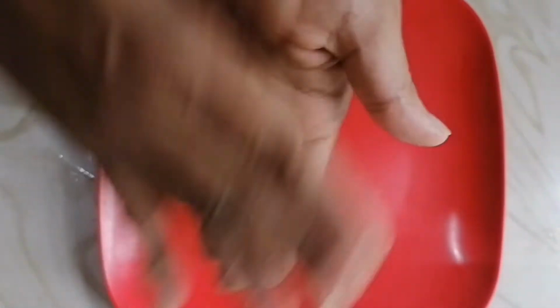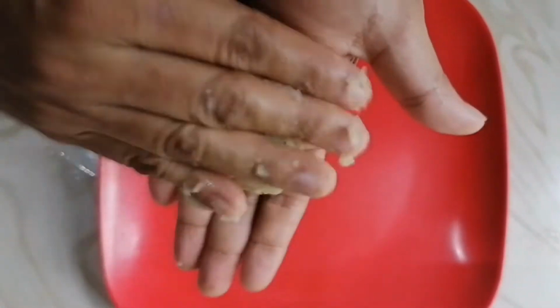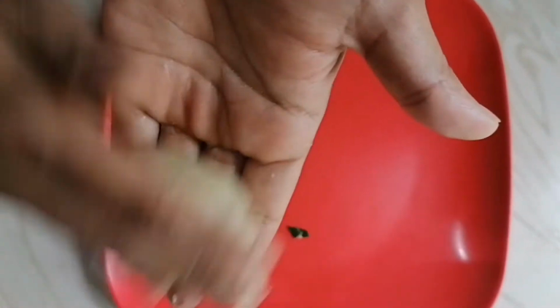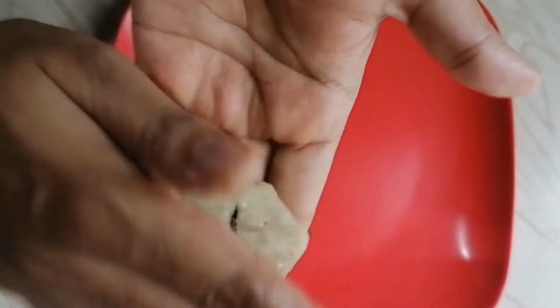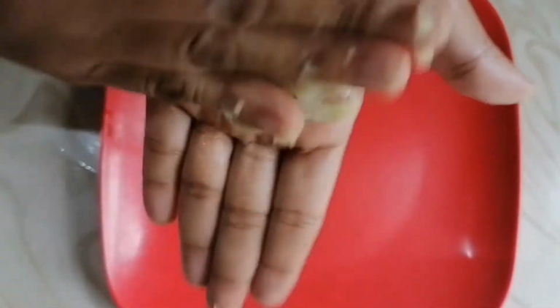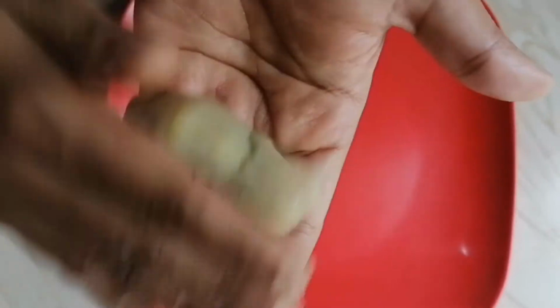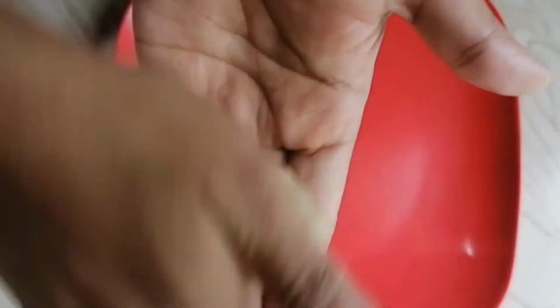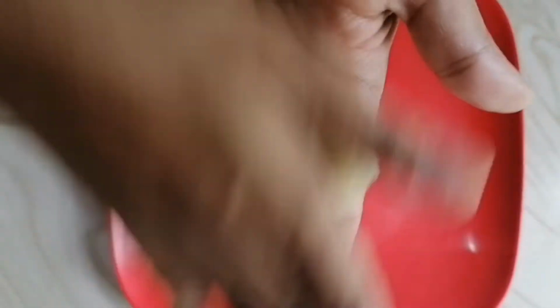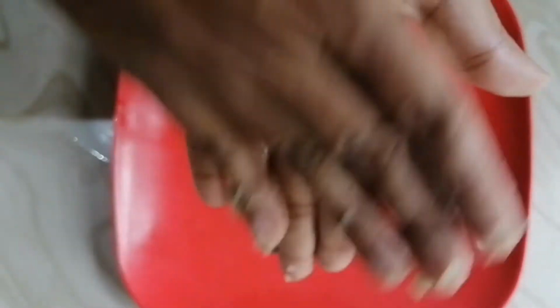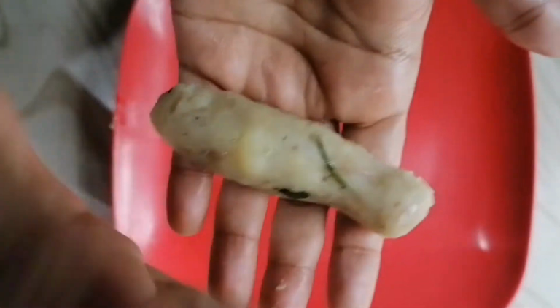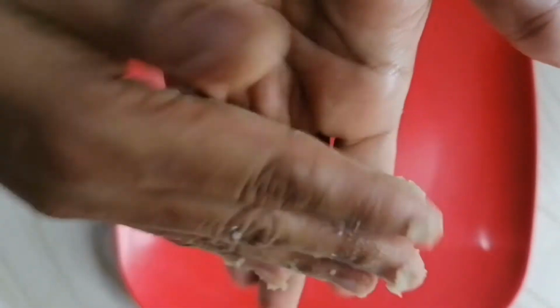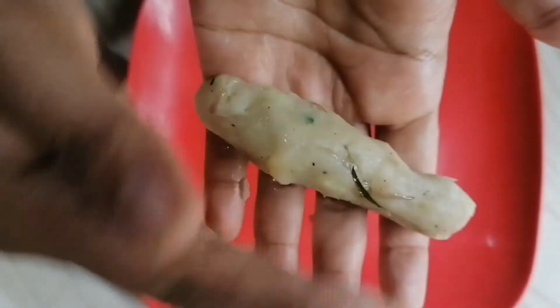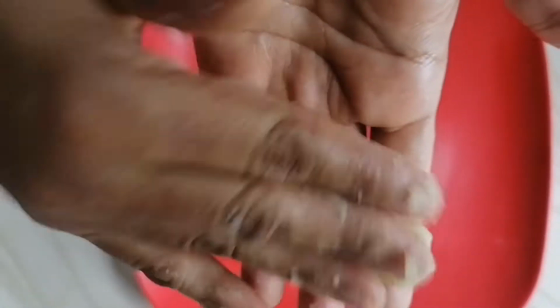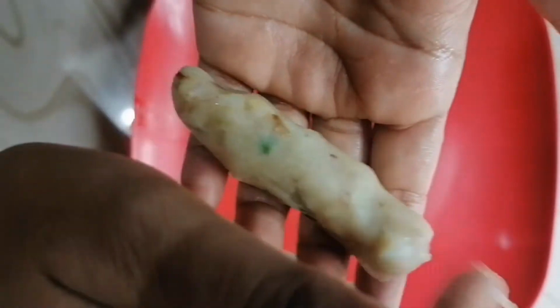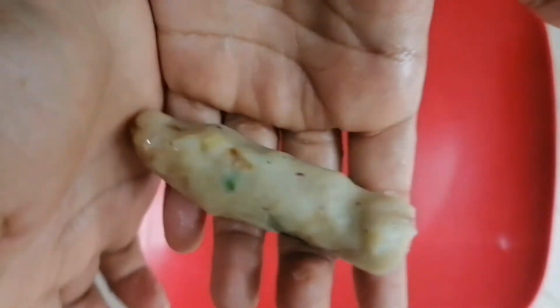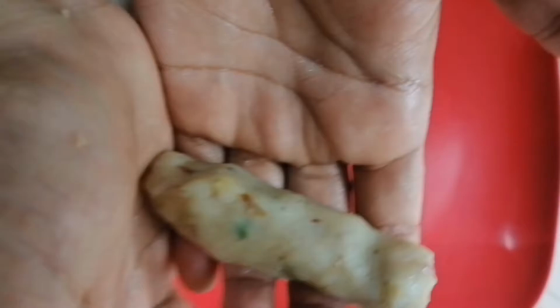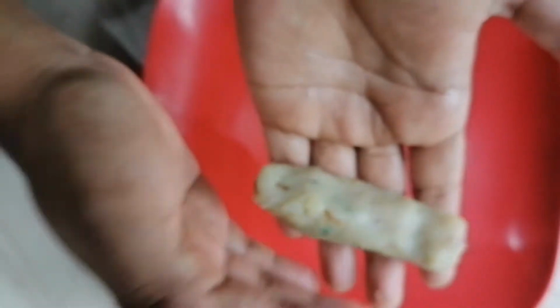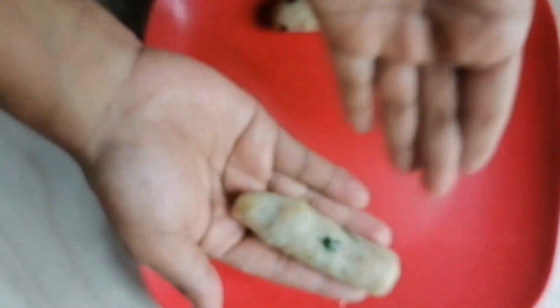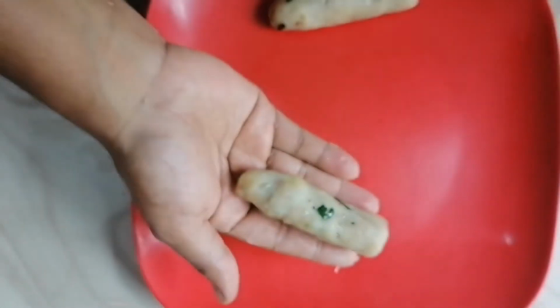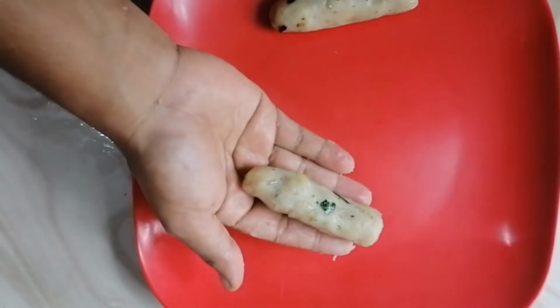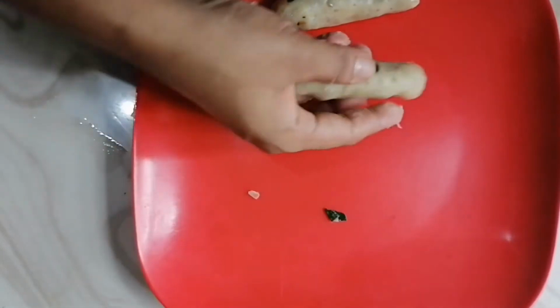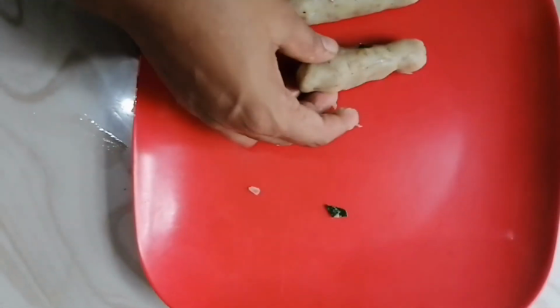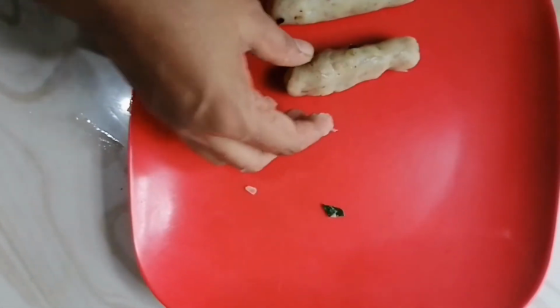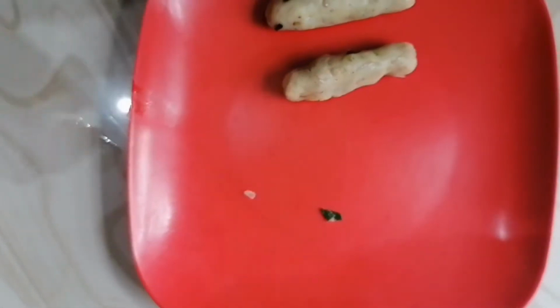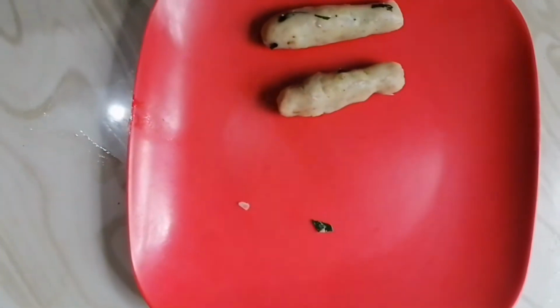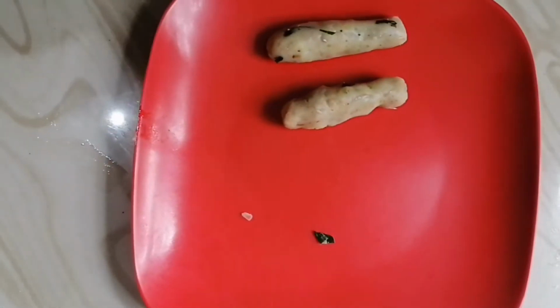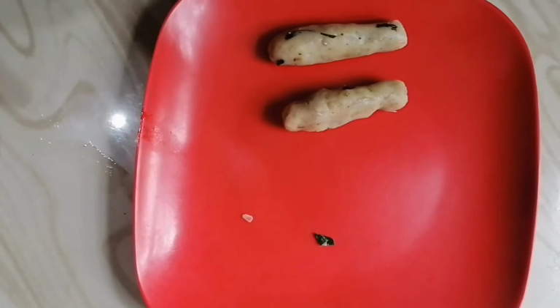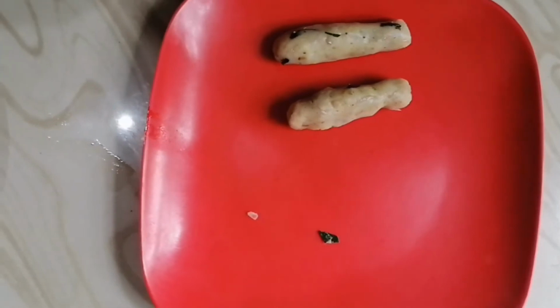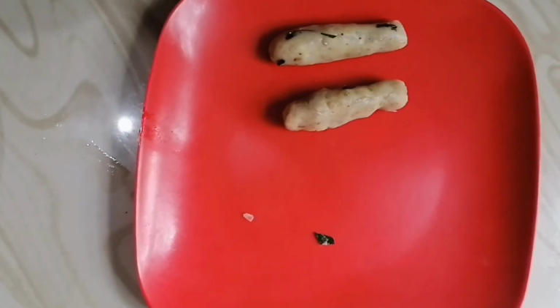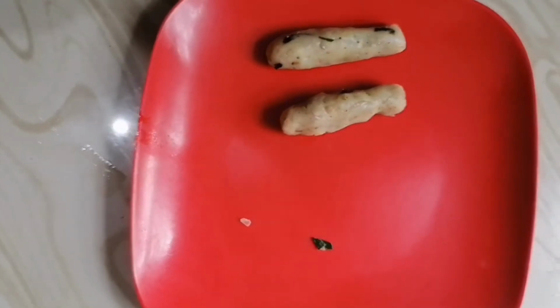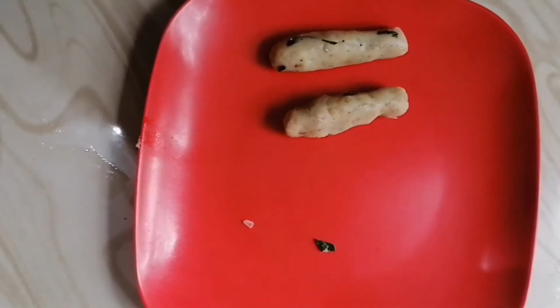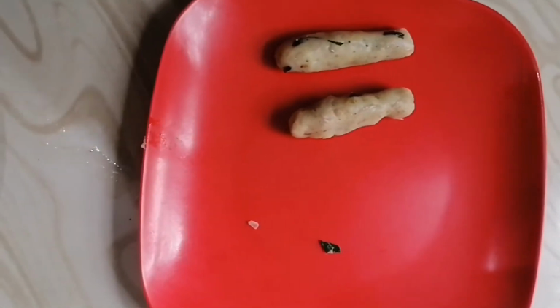We cut the knife on the toe. We cut the knife from the corner, in round, and in the back.